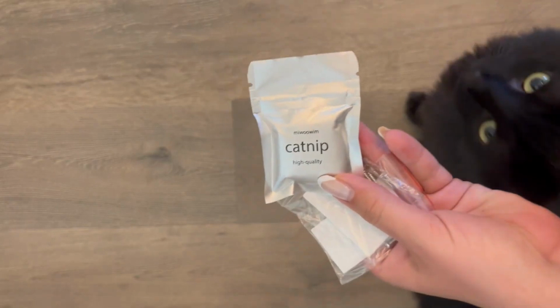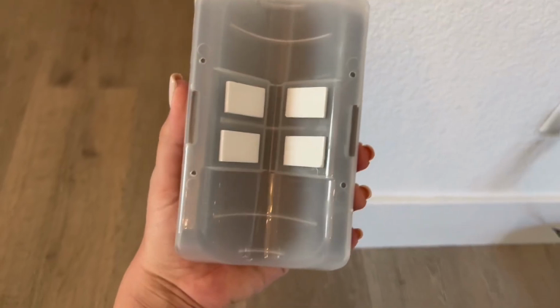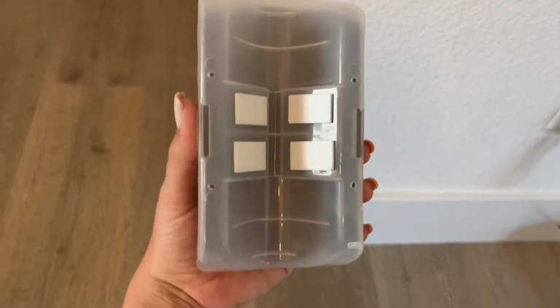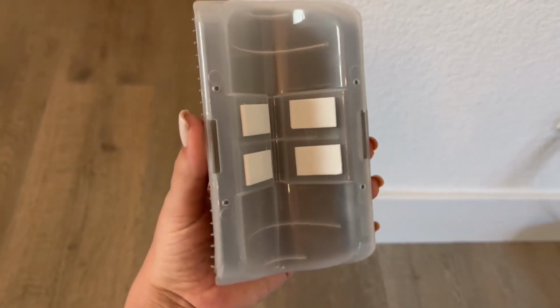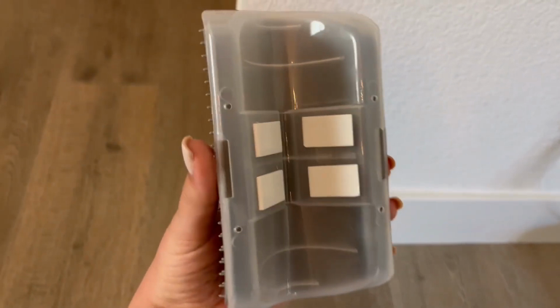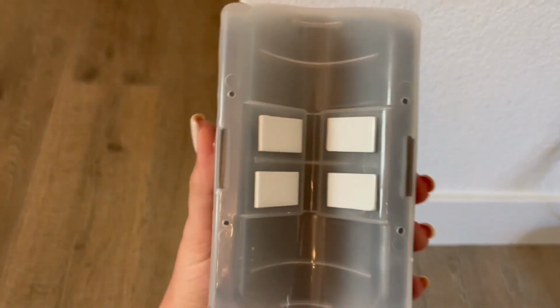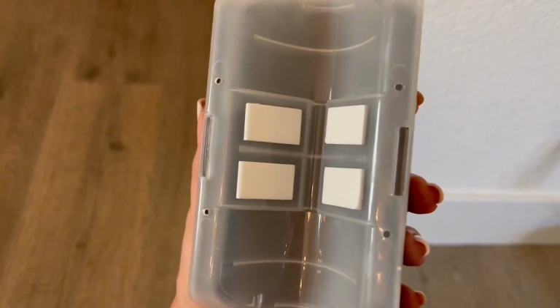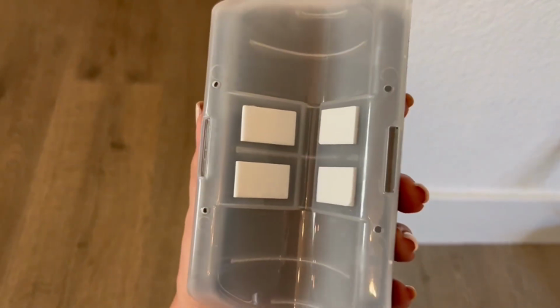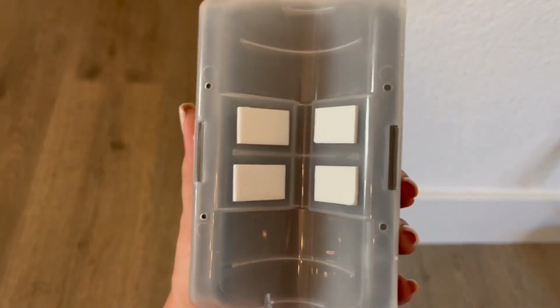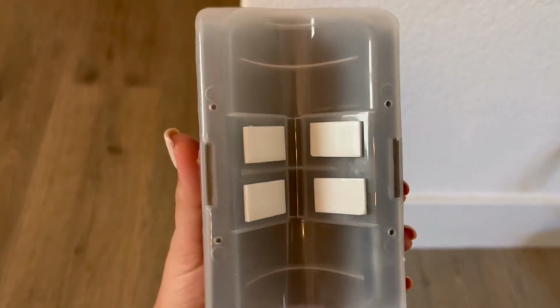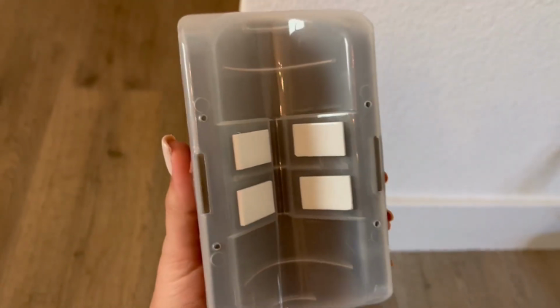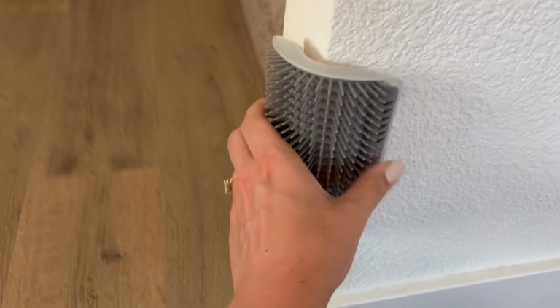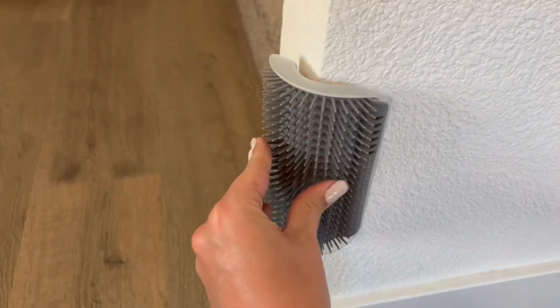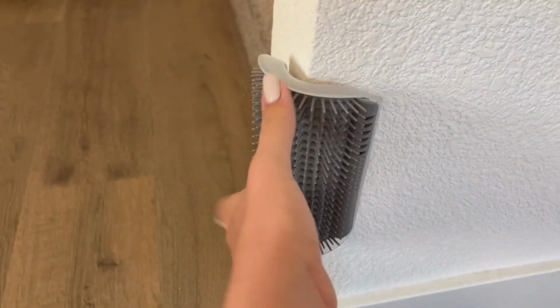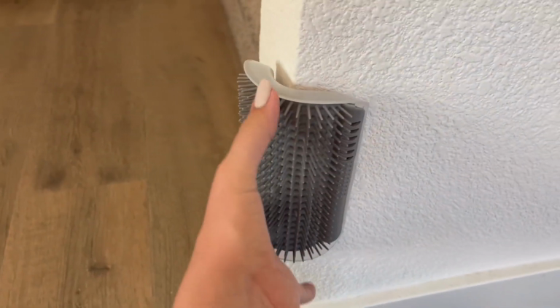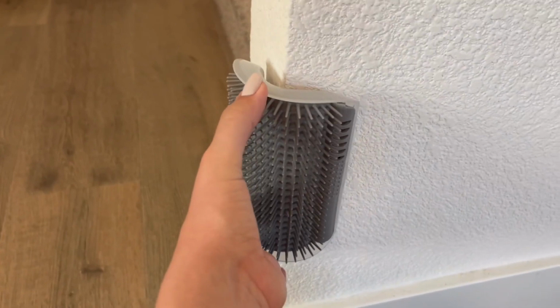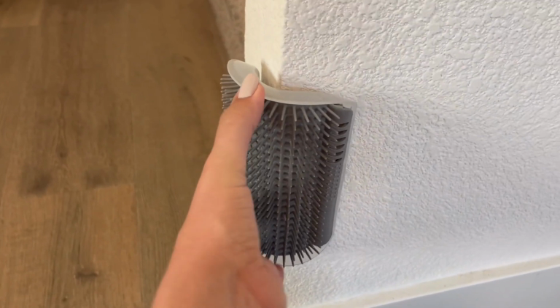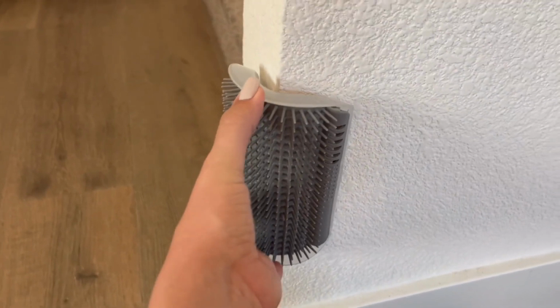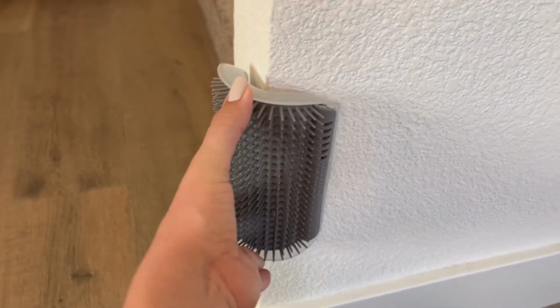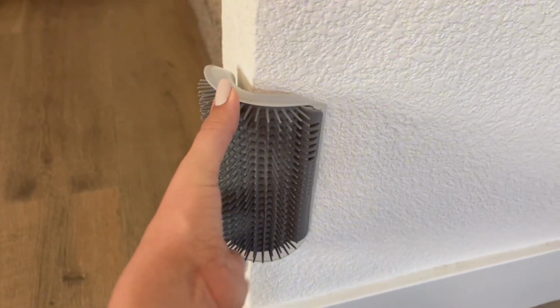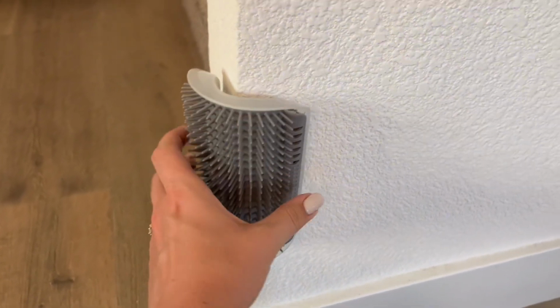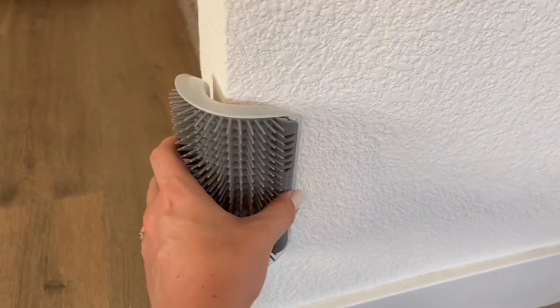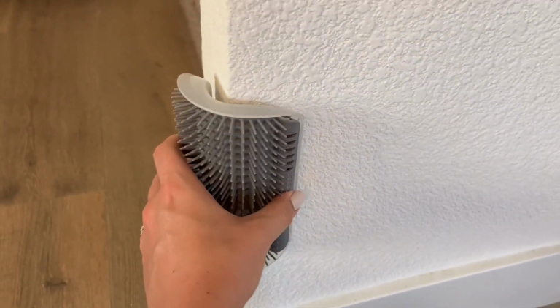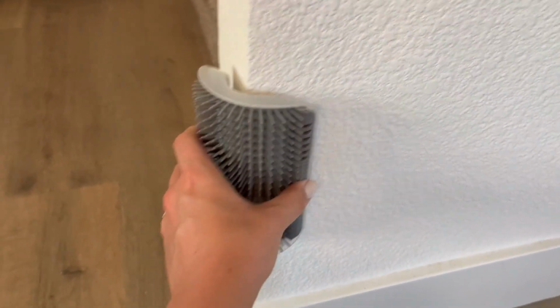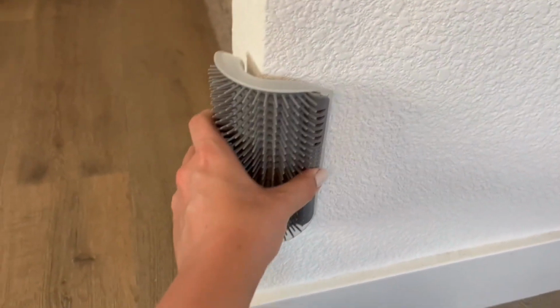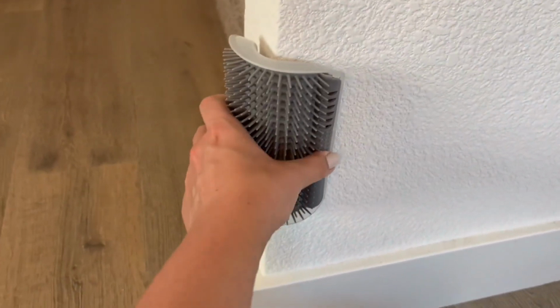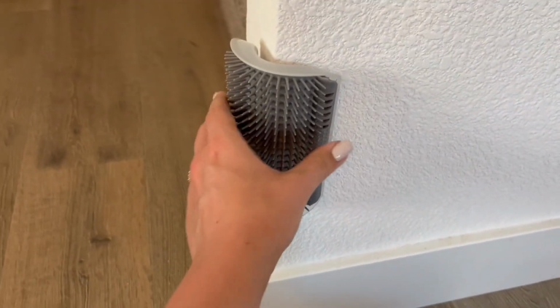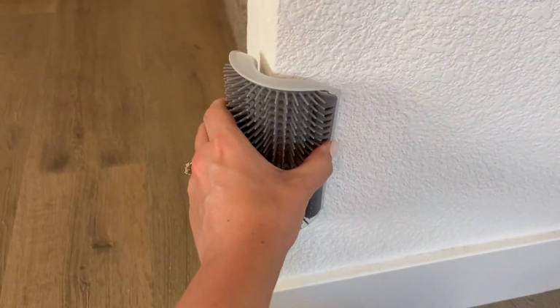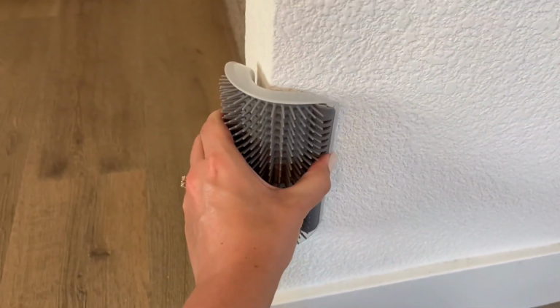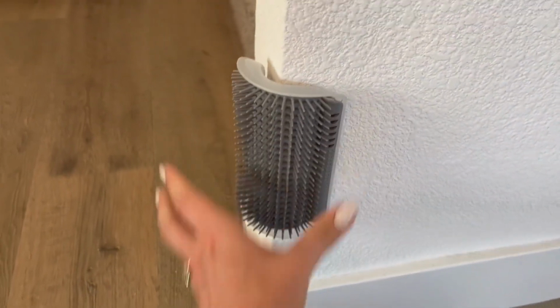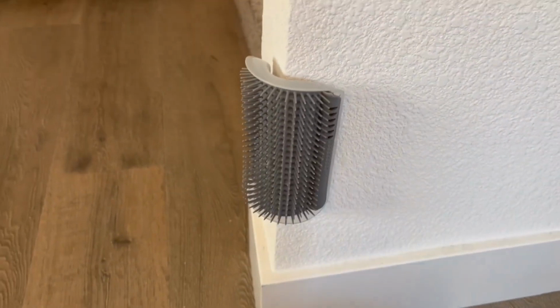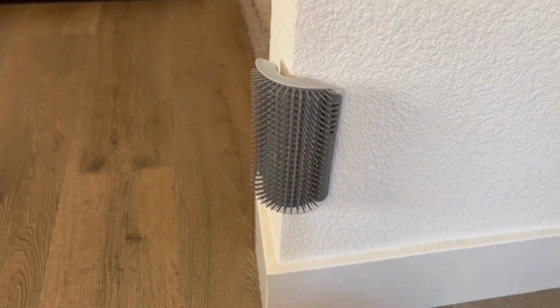I opted to use the four sticky pads to apply this to the corner of my wall. As you can see, it's applied really easily just pushing it into place, and it has a very strong hold.